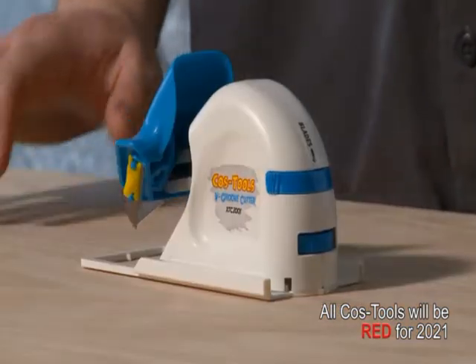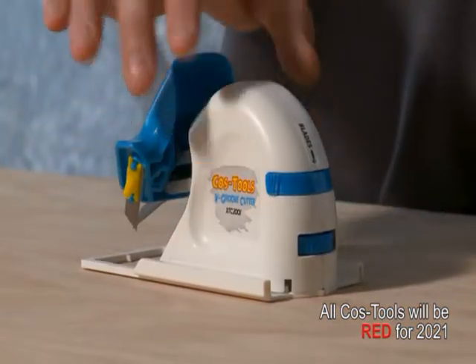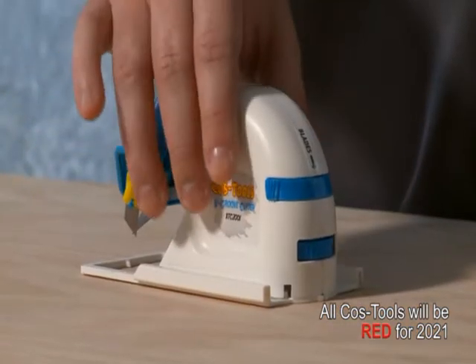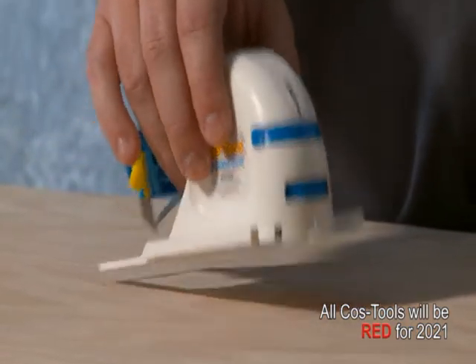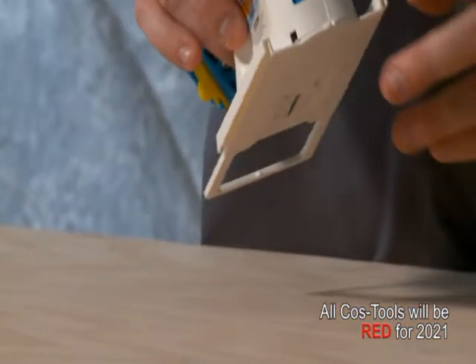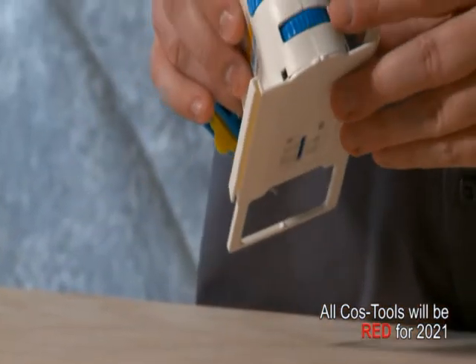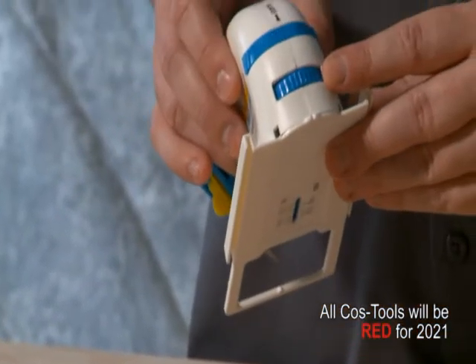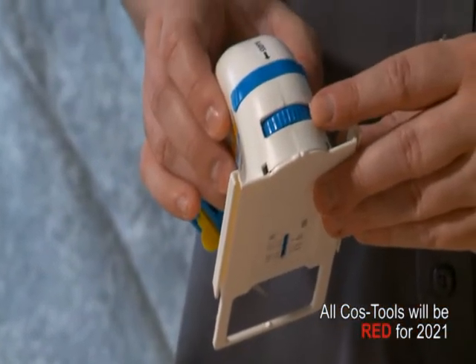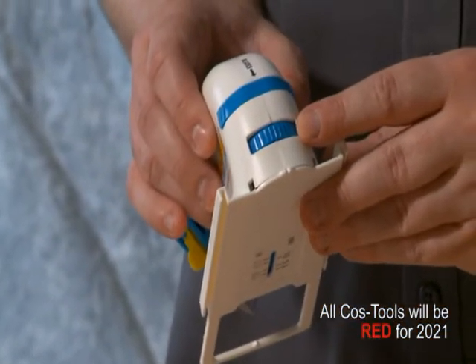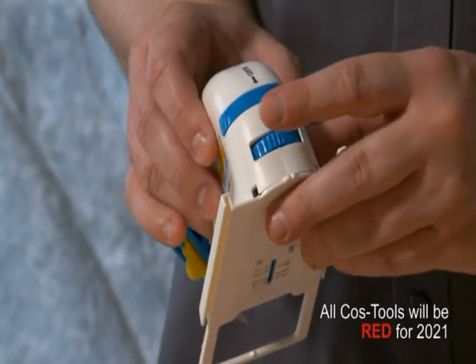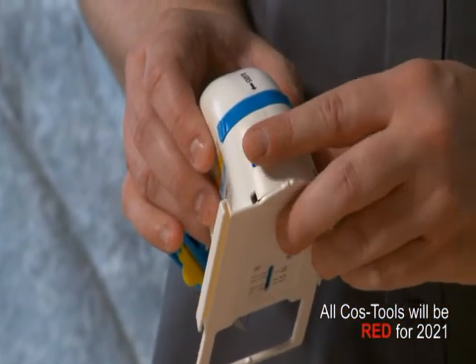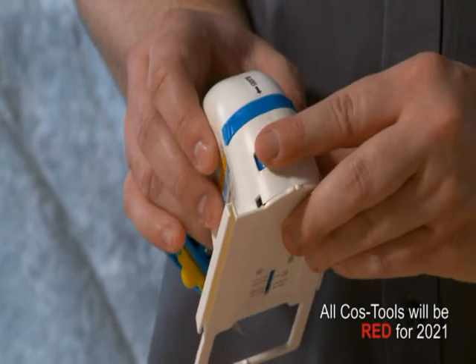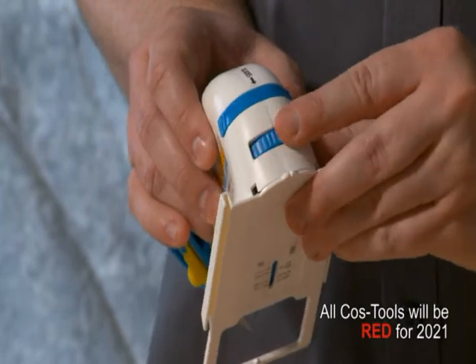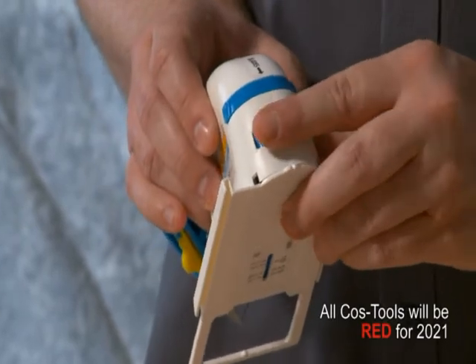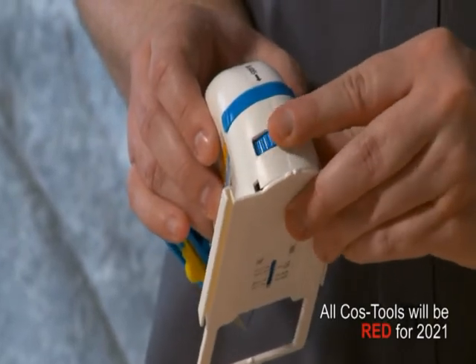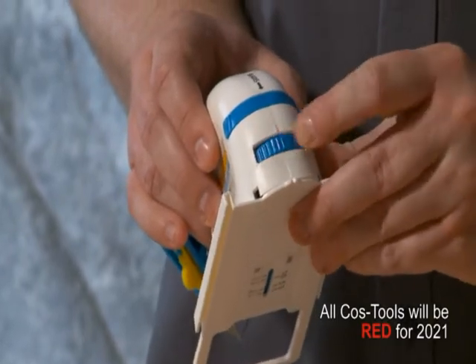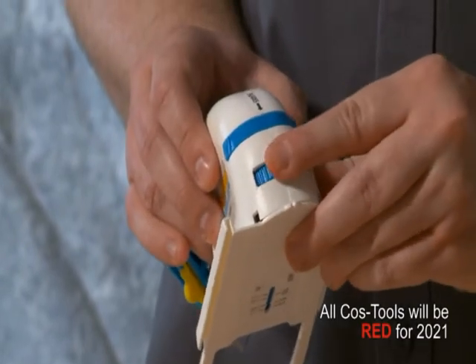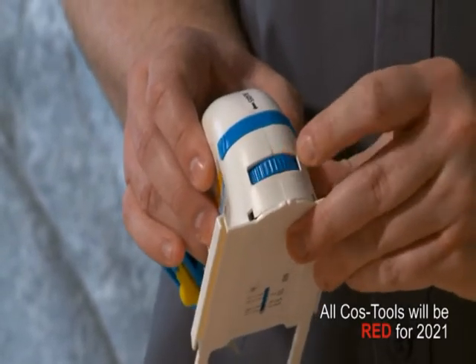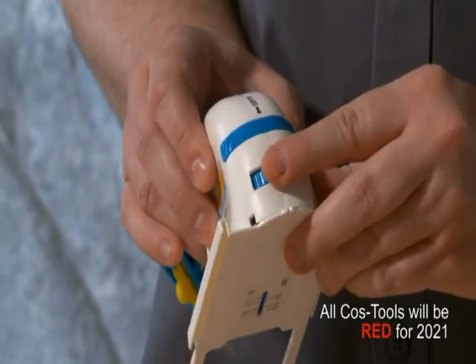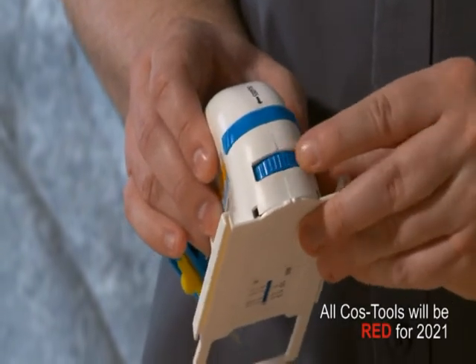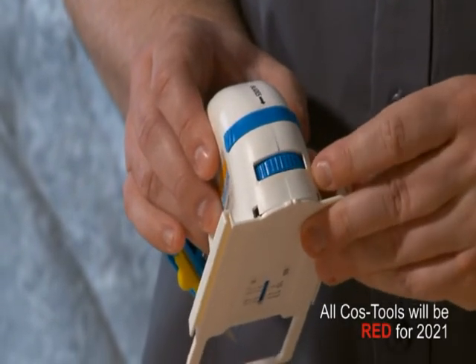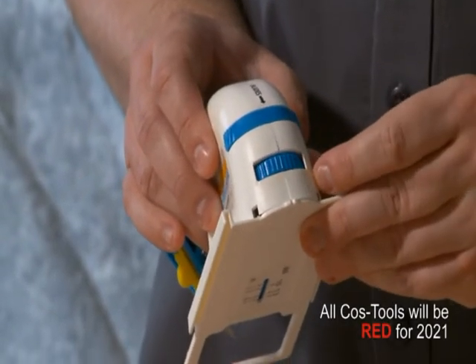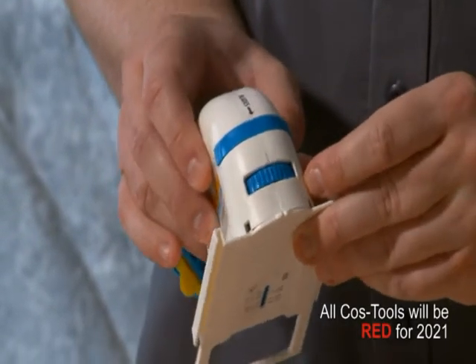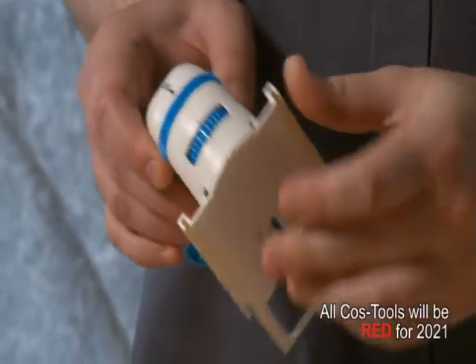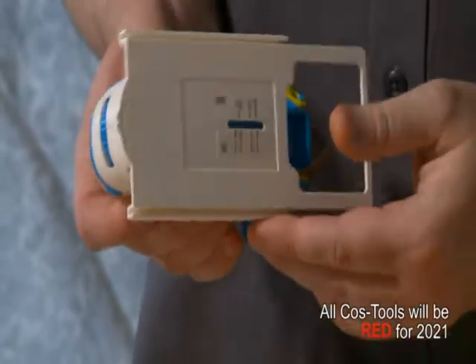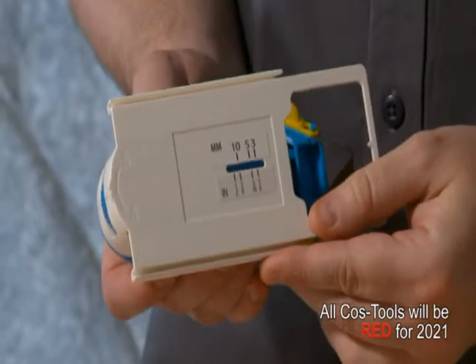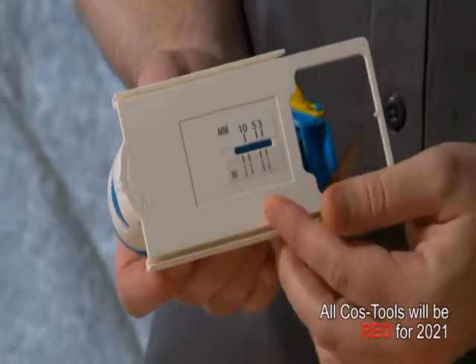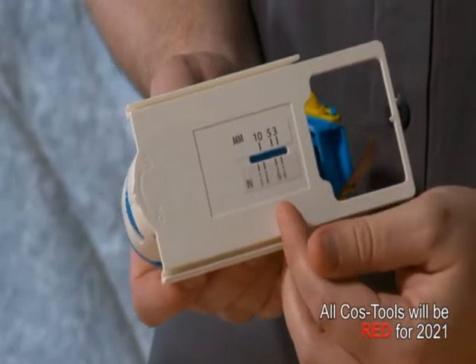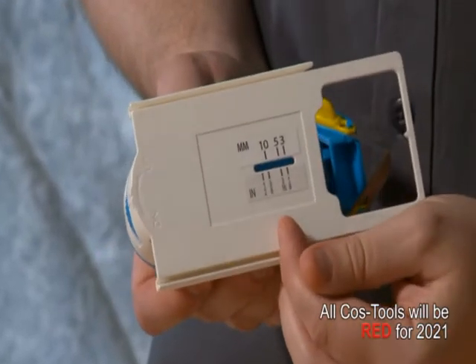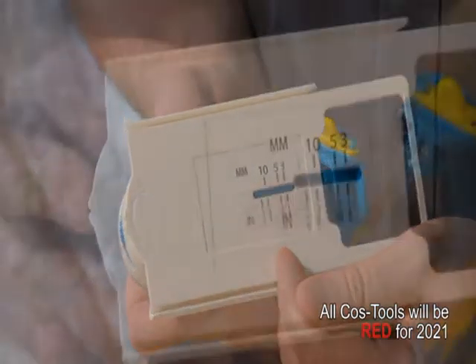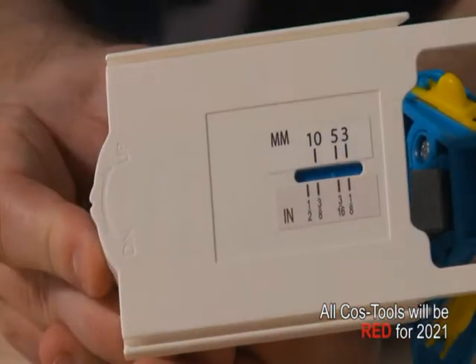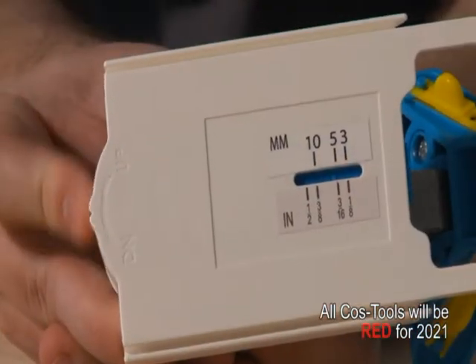To adjust the blade depth of the V-groove cutter, find the blade depth dial on the rear of the cutter. Turning this dial either direction will increase or decrease the depth of the V-groove. Note that the scale is in both millimeter and inch.